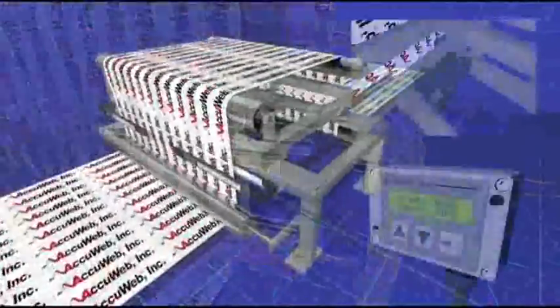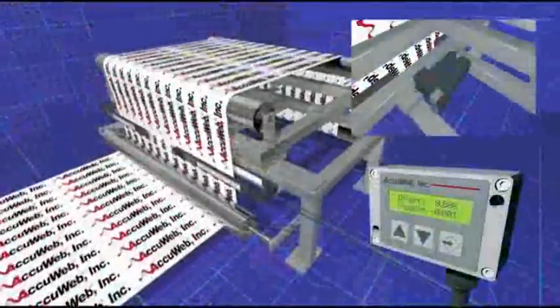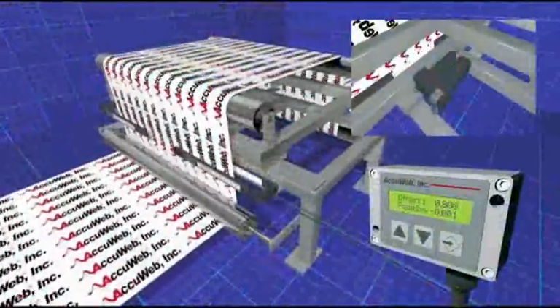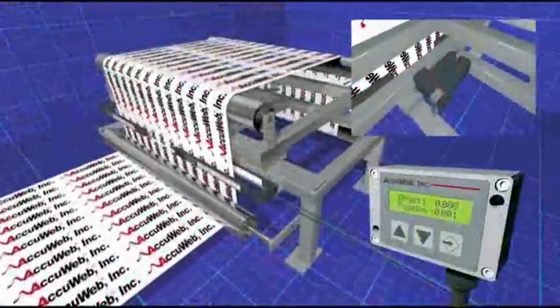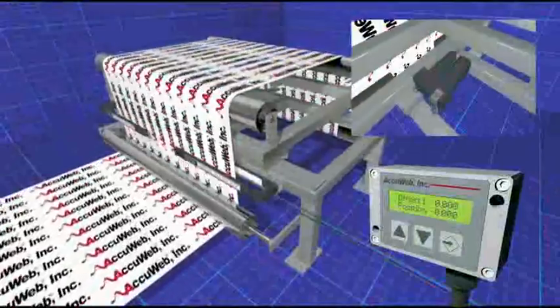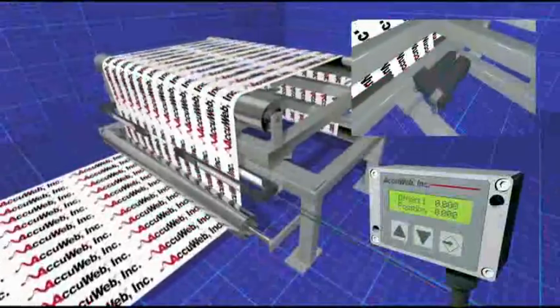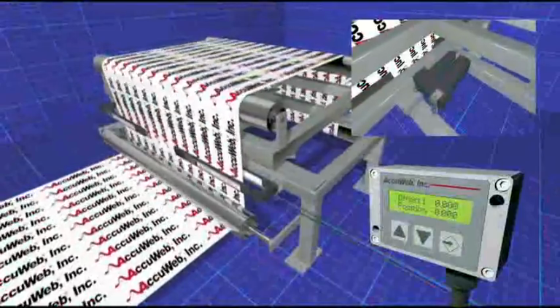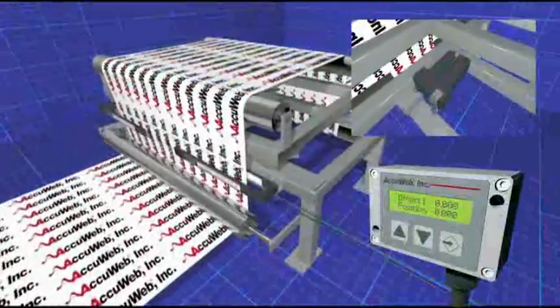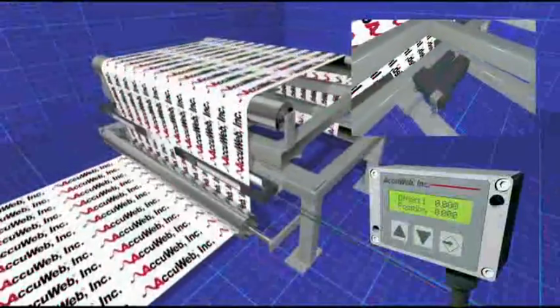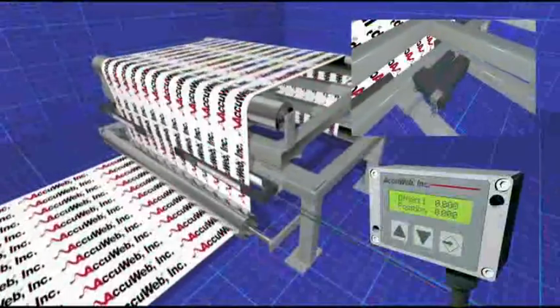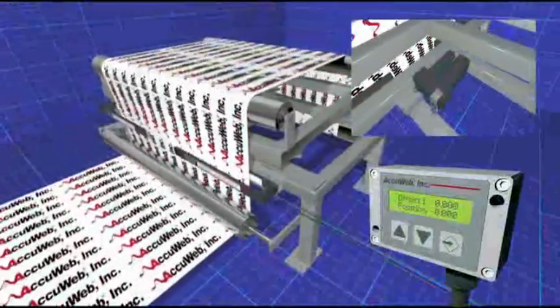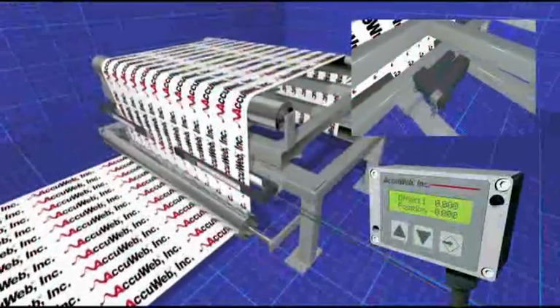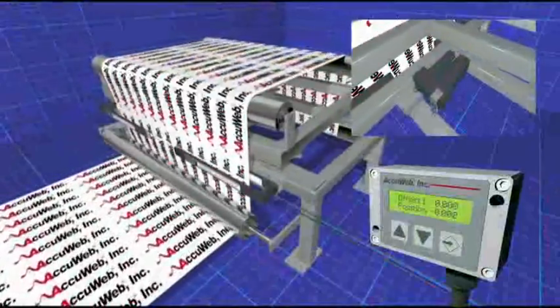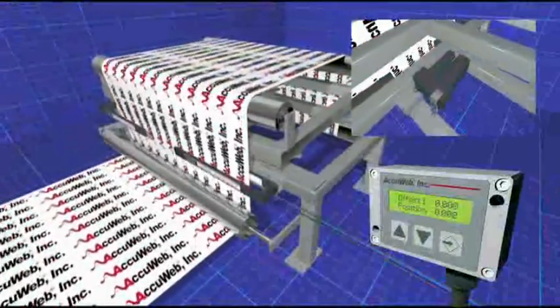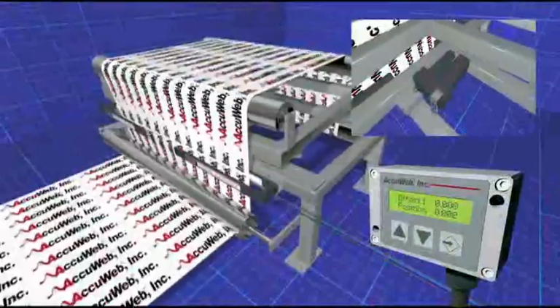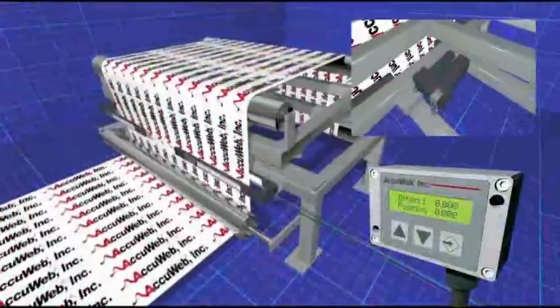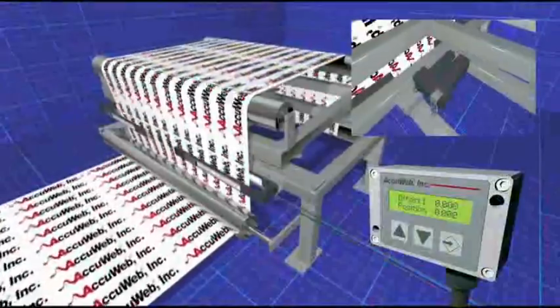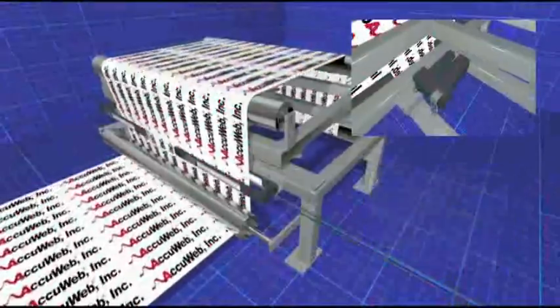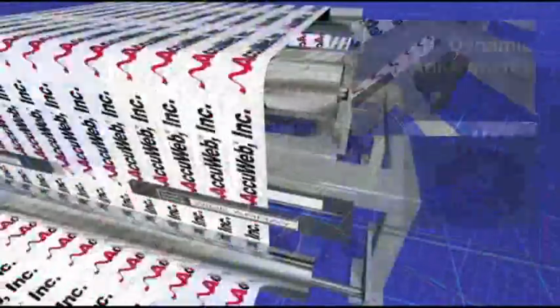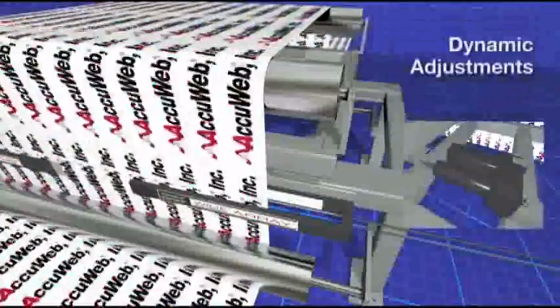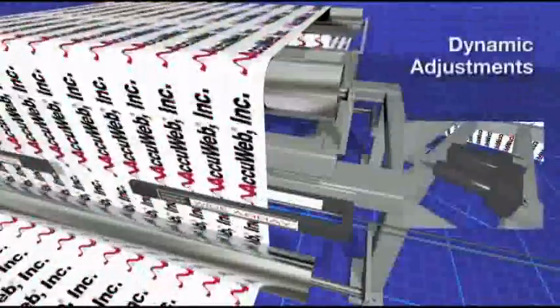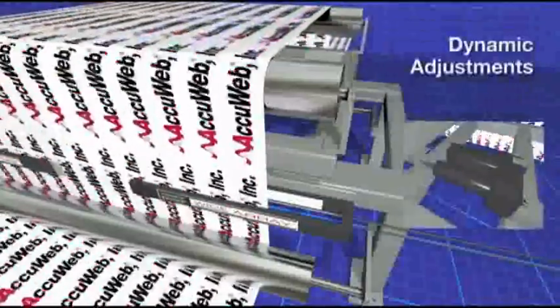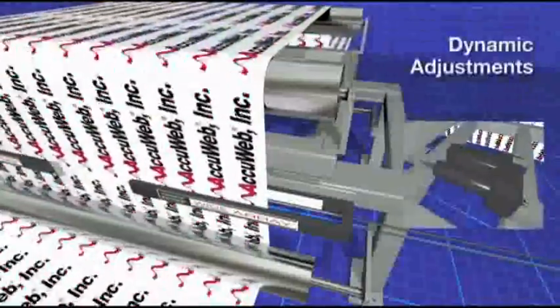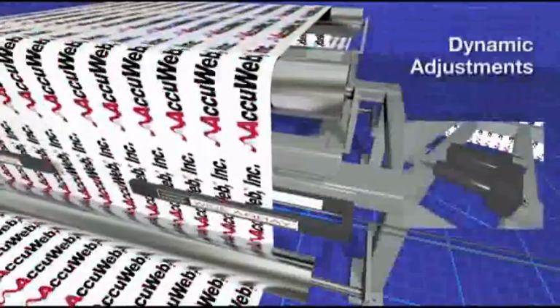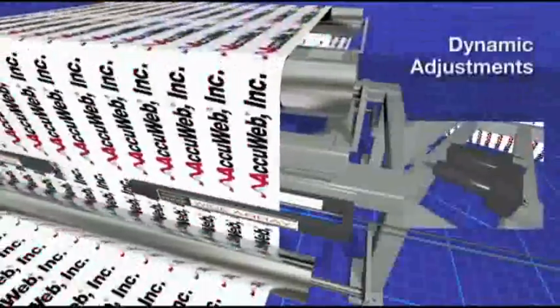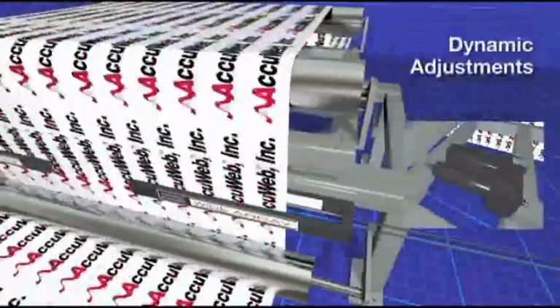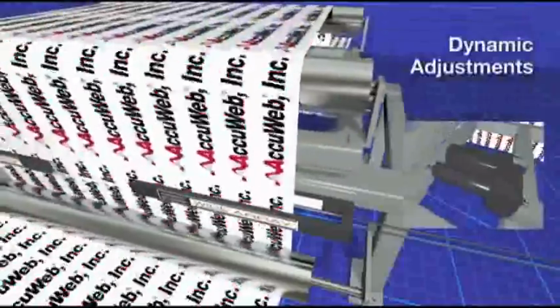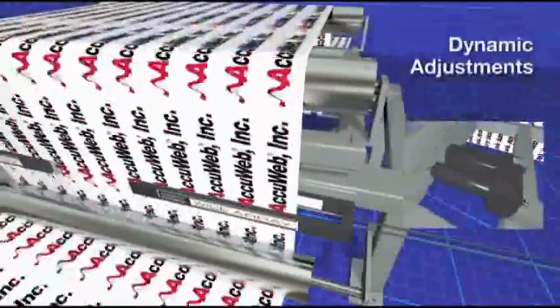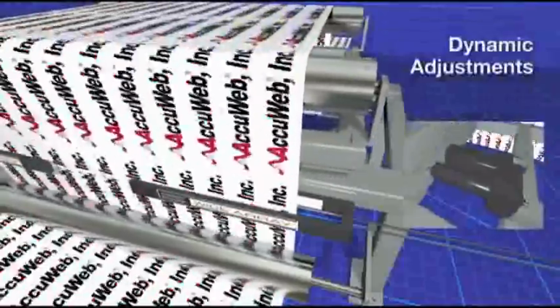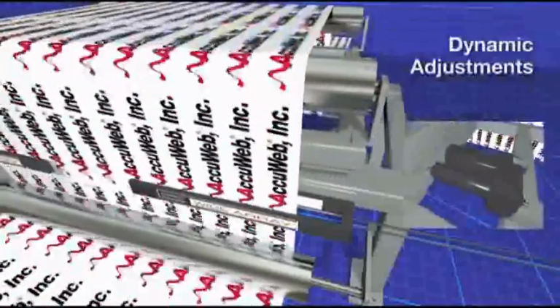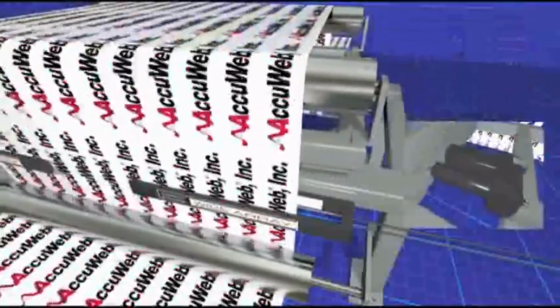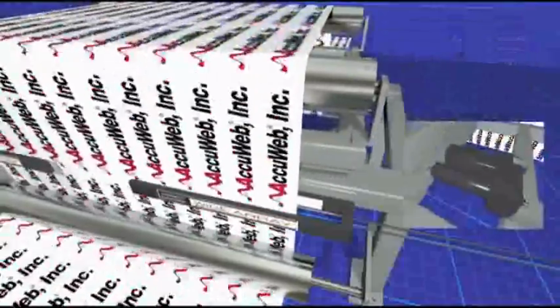A wide array detector installed on either side of the web communicates position to a web guide controller, which uses linear actuators to make dynamic adjustments via our positive displacement guide, steering roll, or unwind and rewind guides.